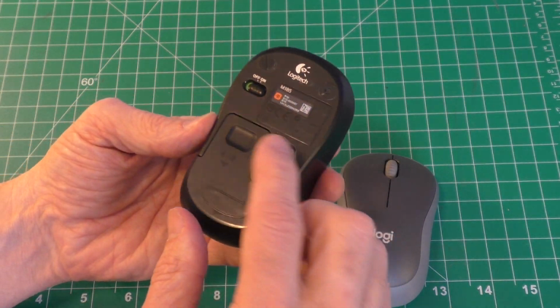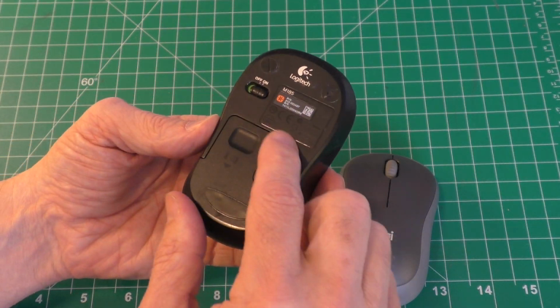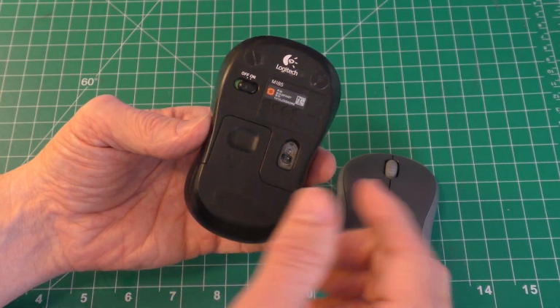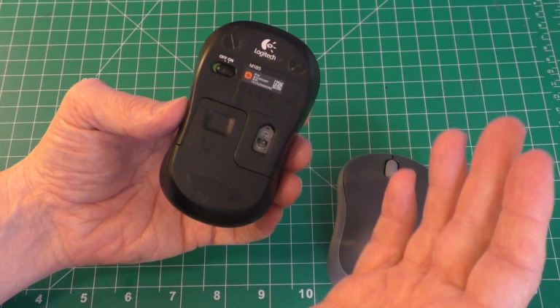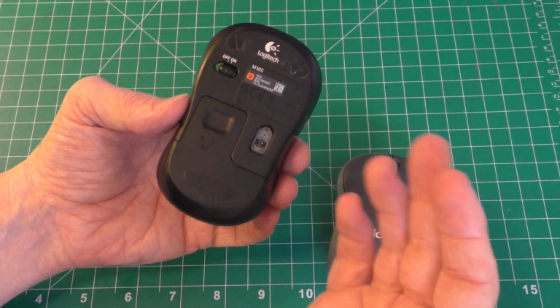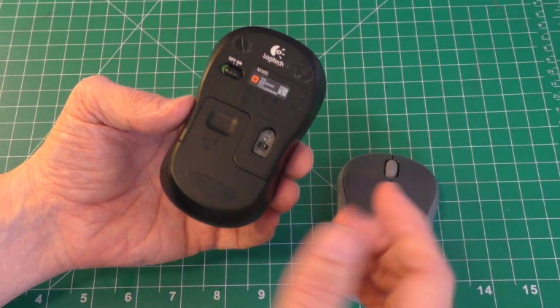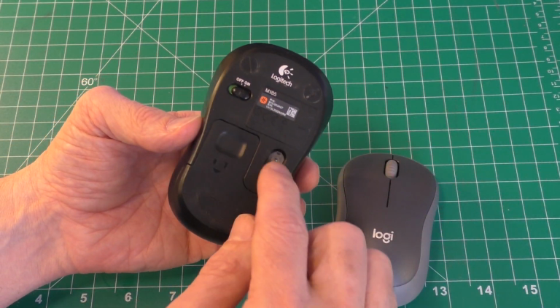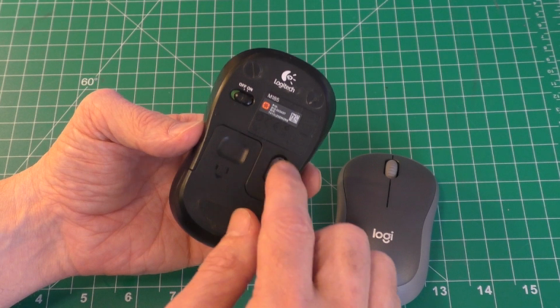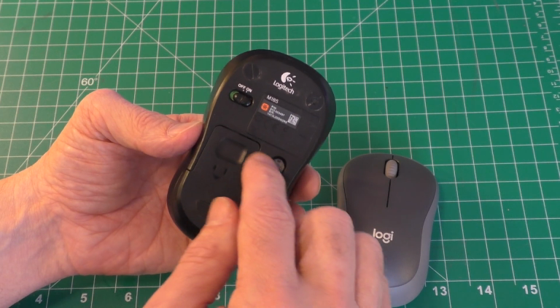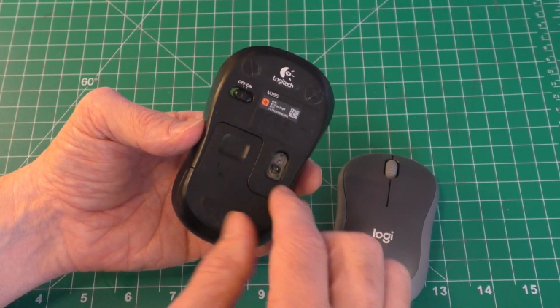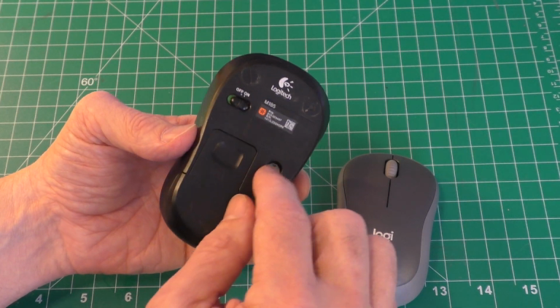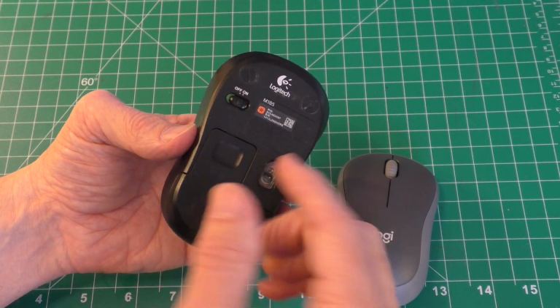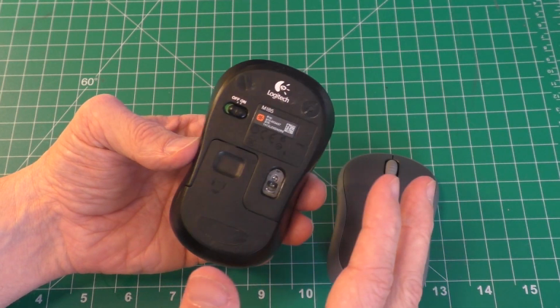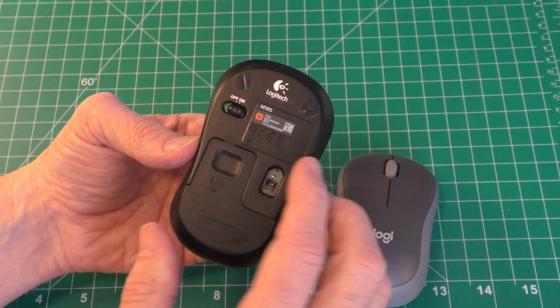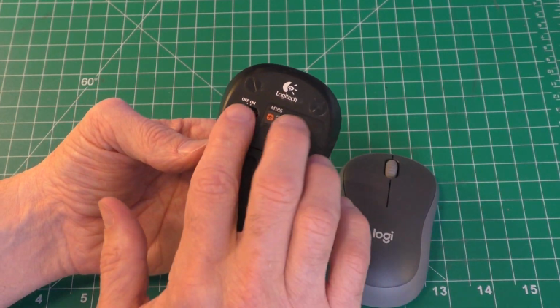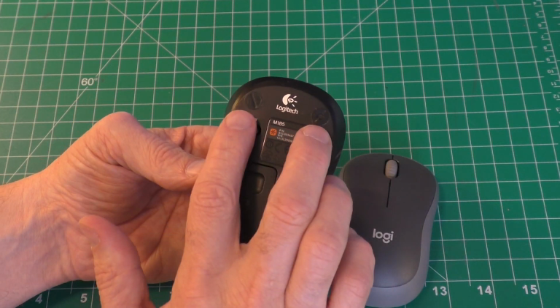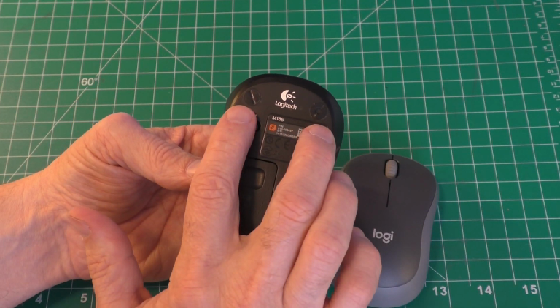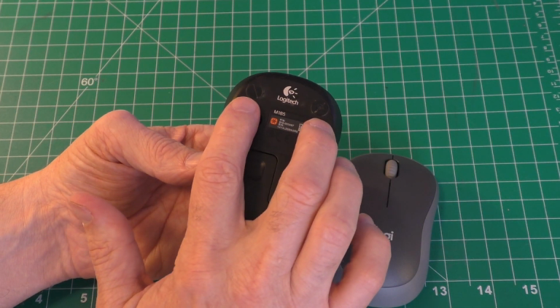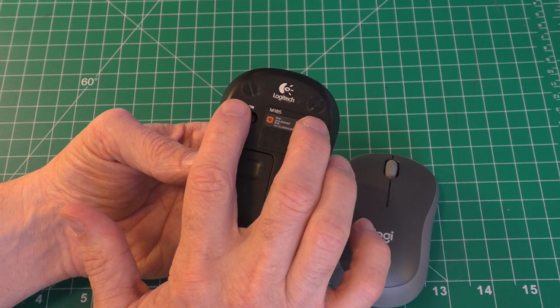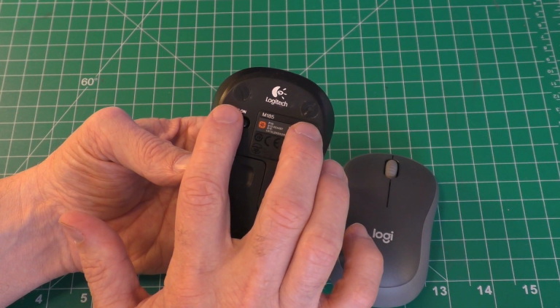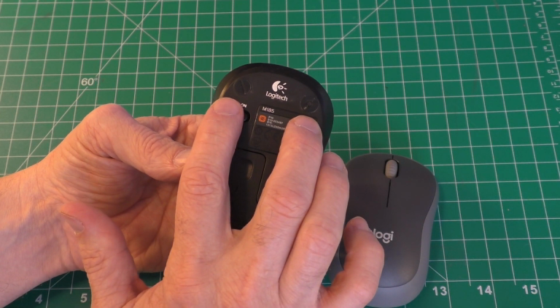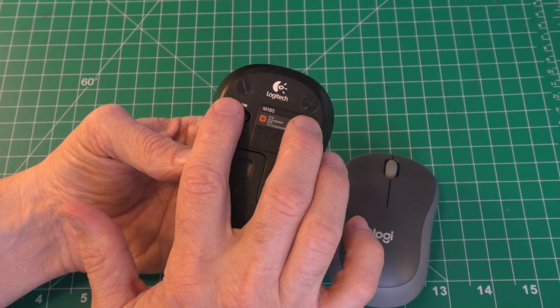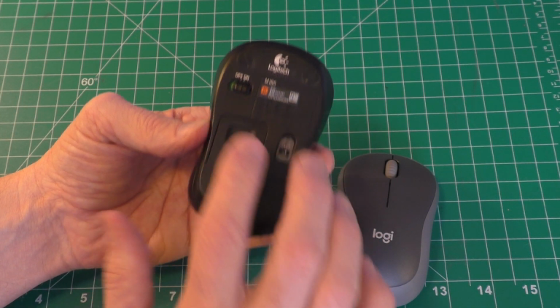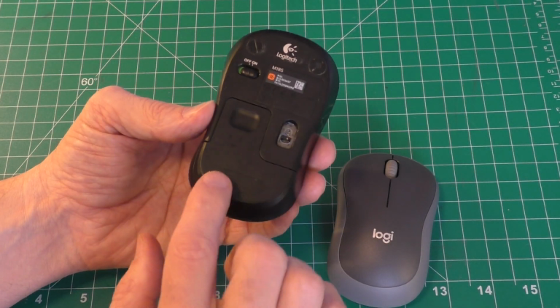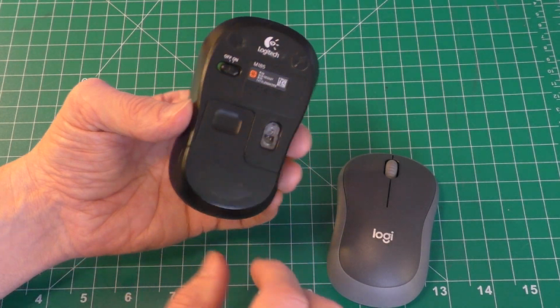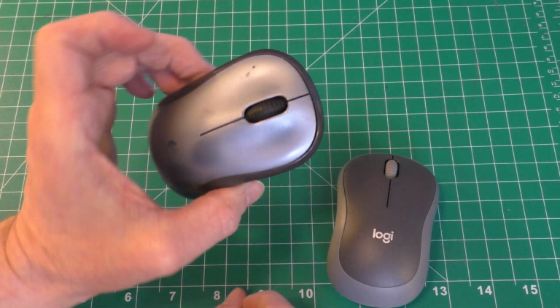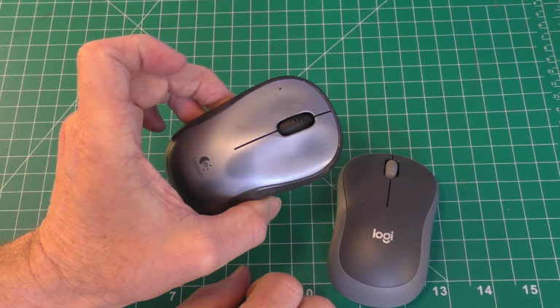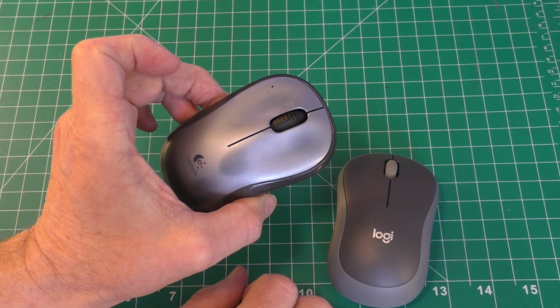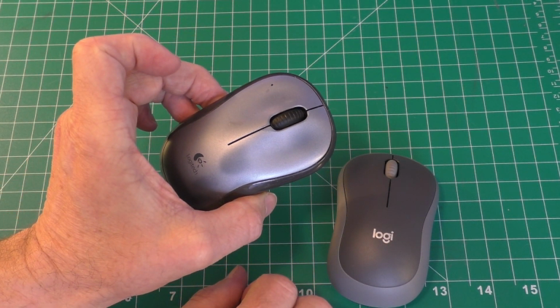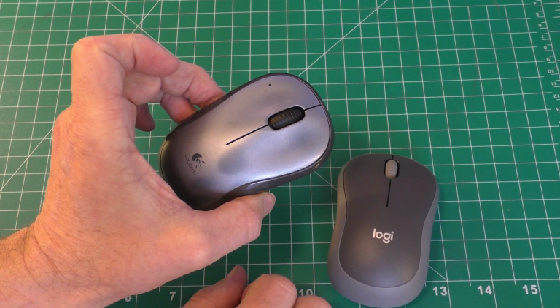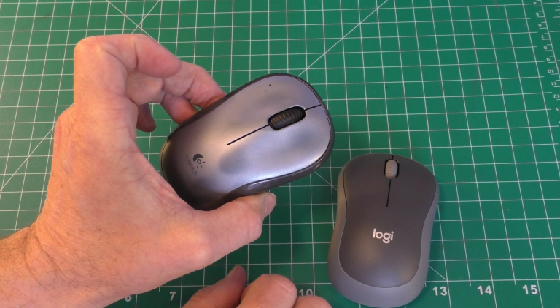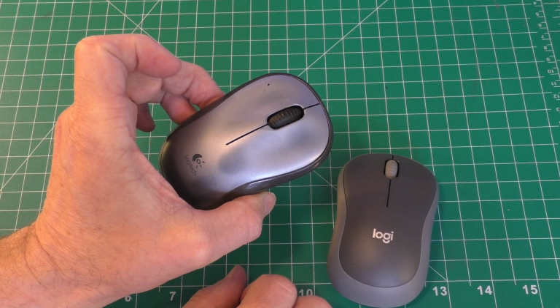There could also be age — some of the electronics and sensors could be off. But I want to try to replace these pads and see if I can get better performance out of this mouse.